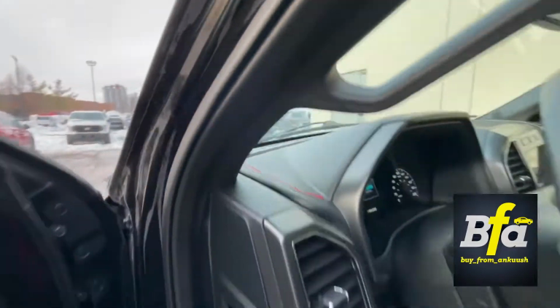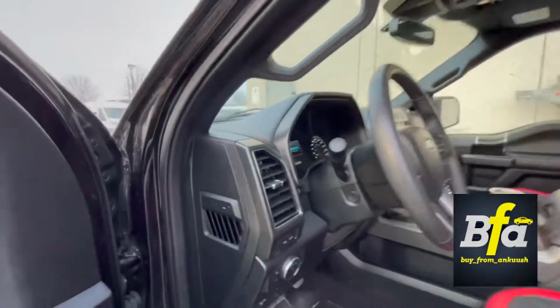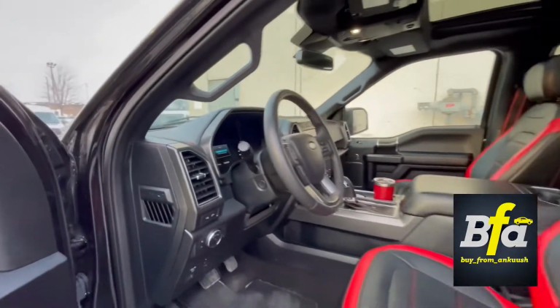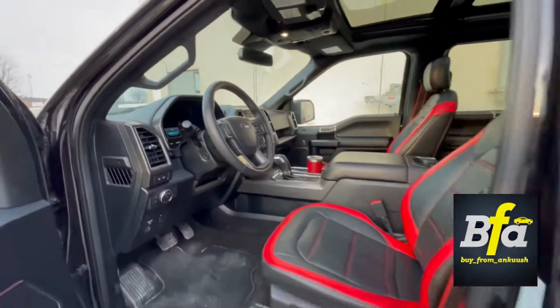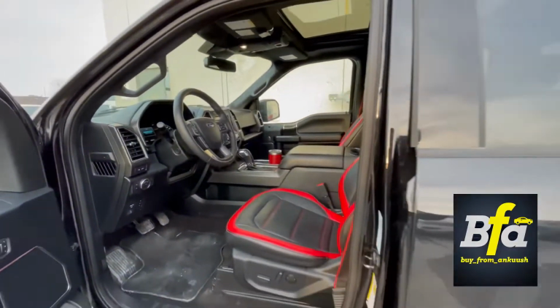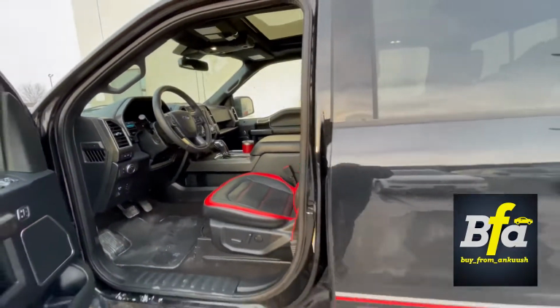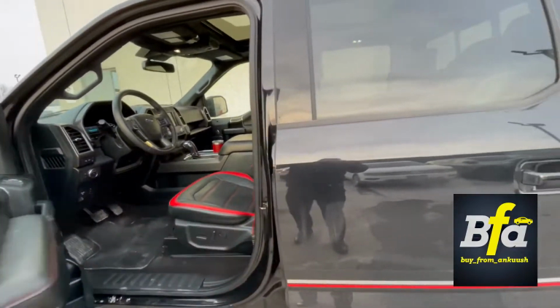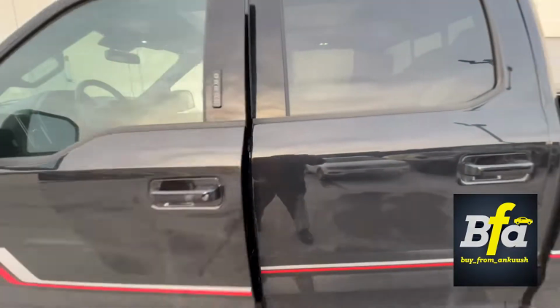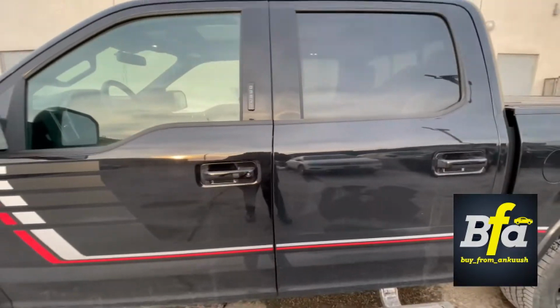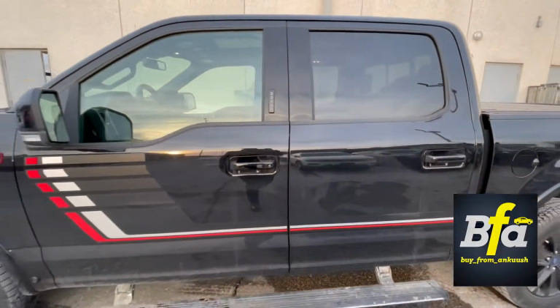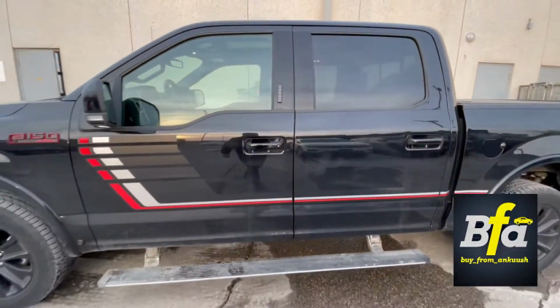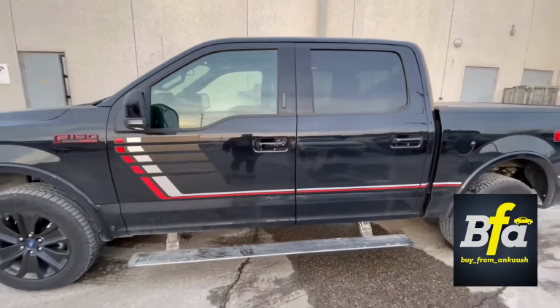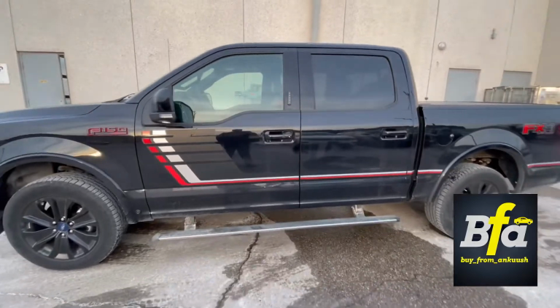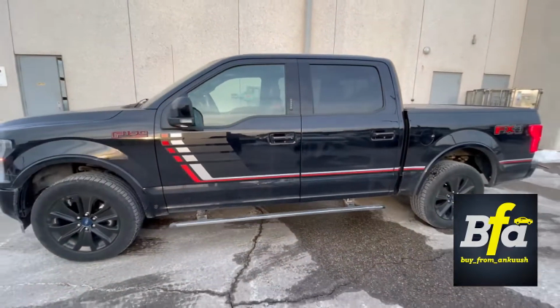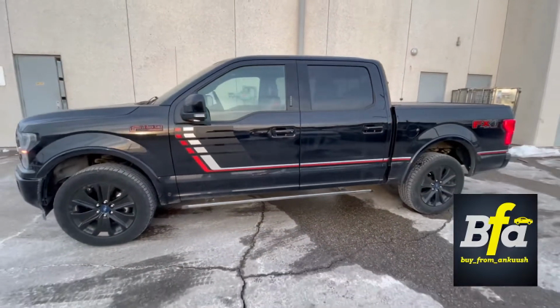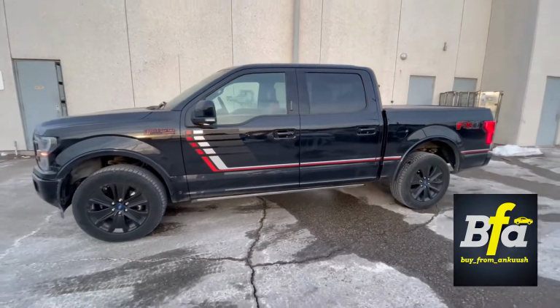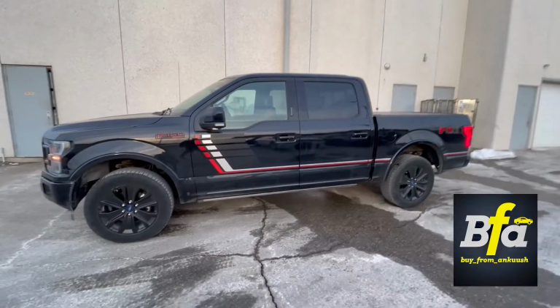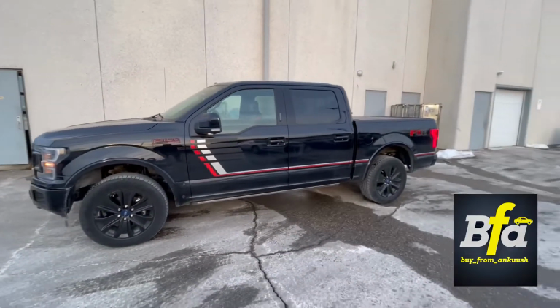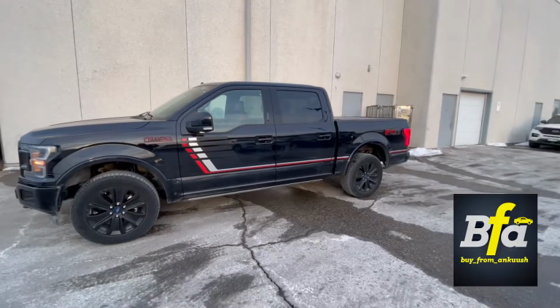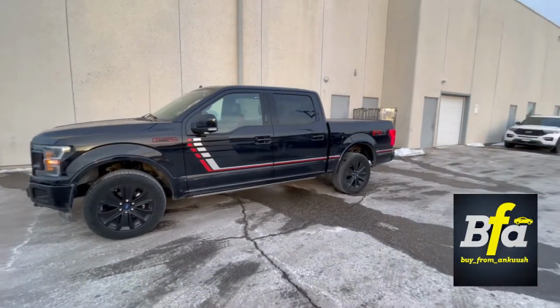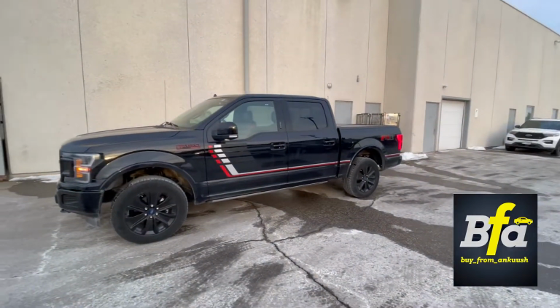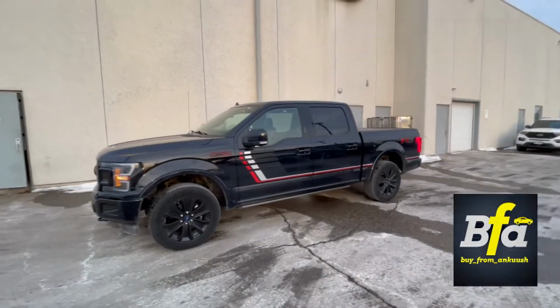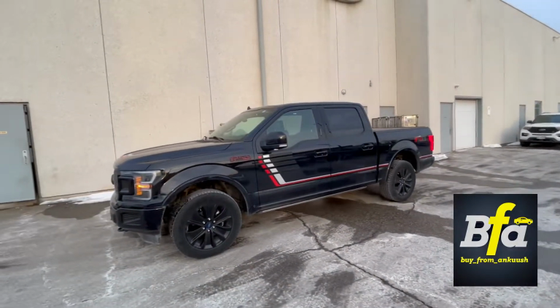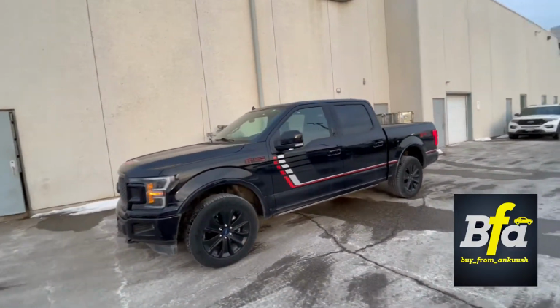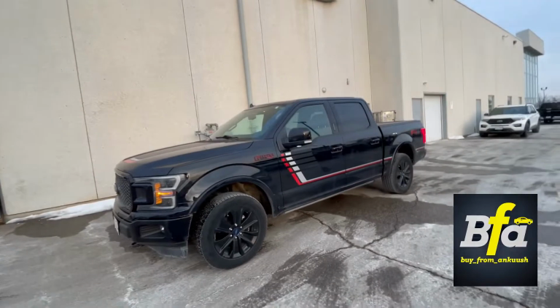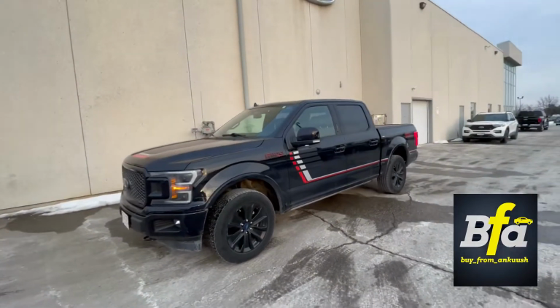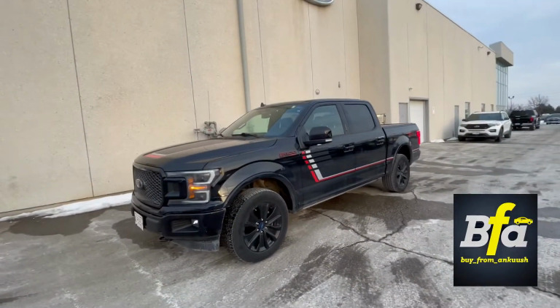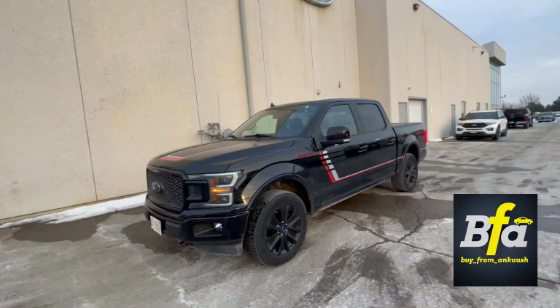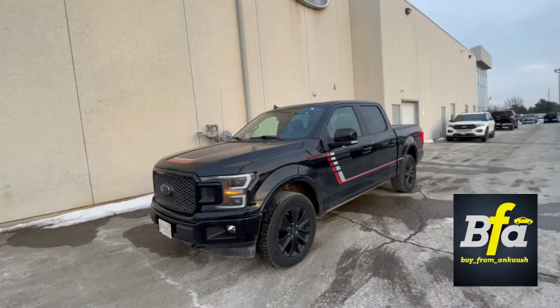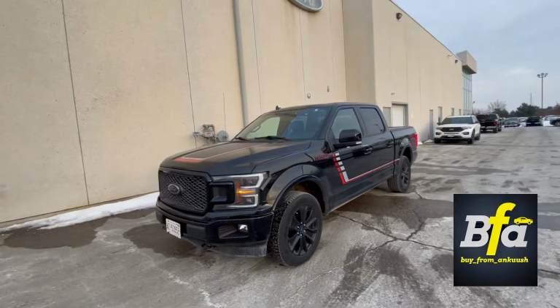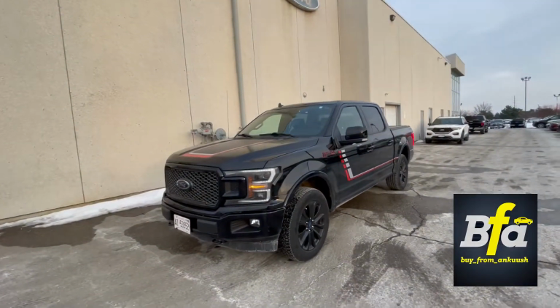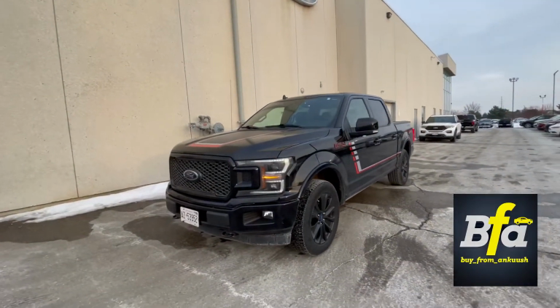So there we have it — the 2020 Ford F-150 Lariat with Special Edition. Make it yours today, and don't forget to follow me on Instagram; the link is right under the video. Take care, guys — stay safe, bye!